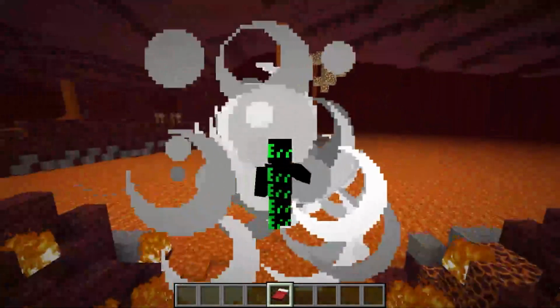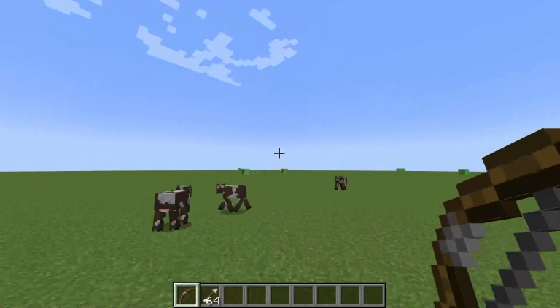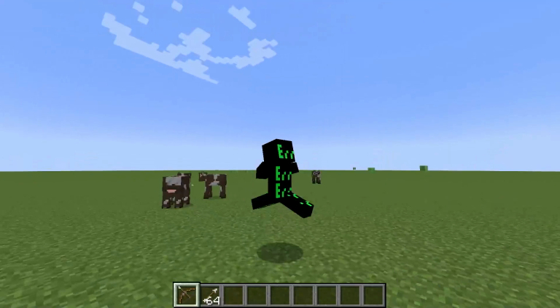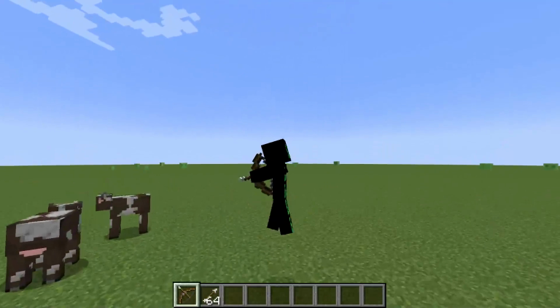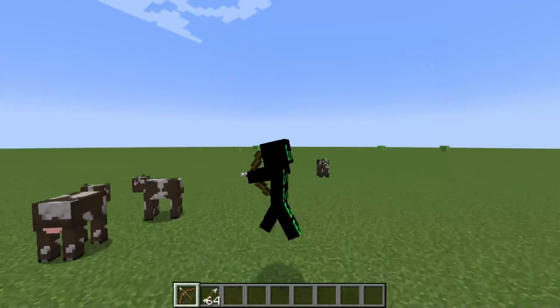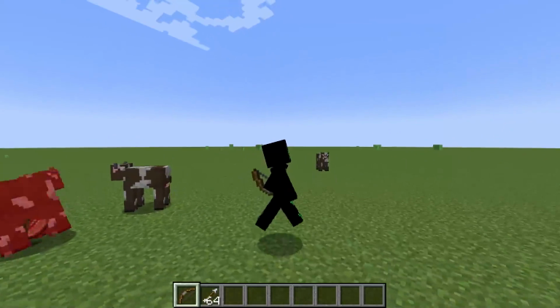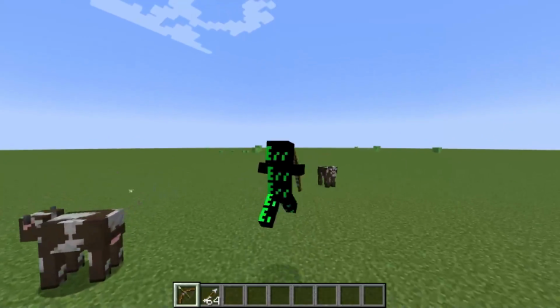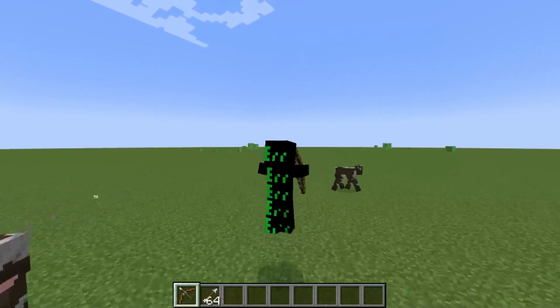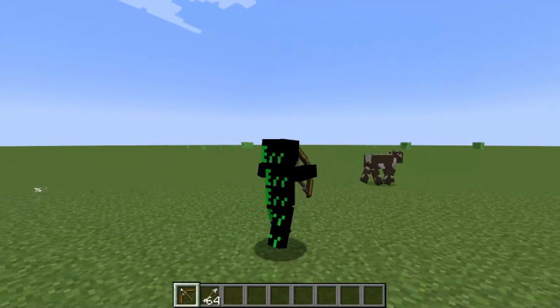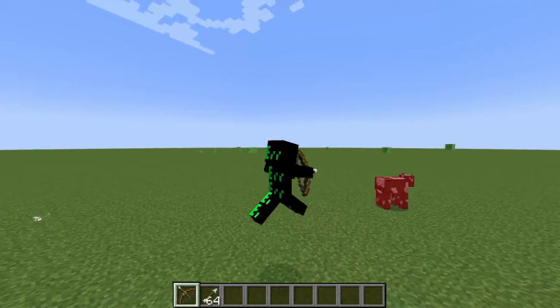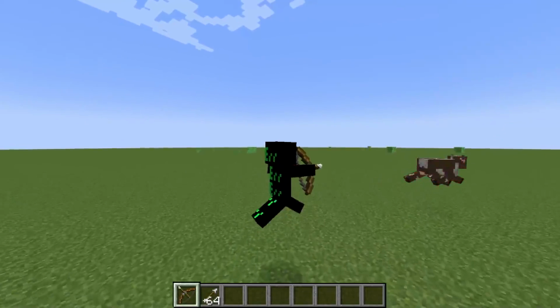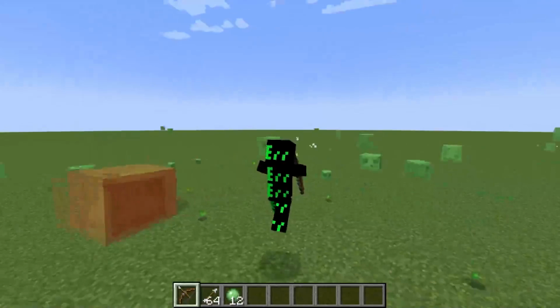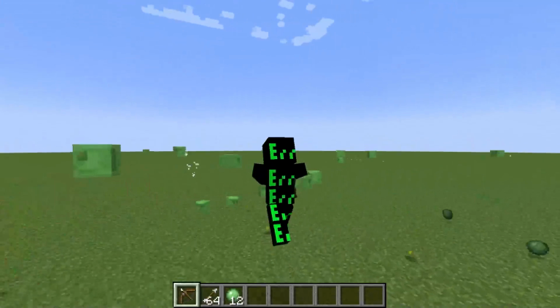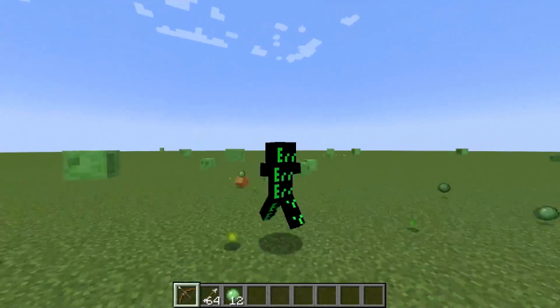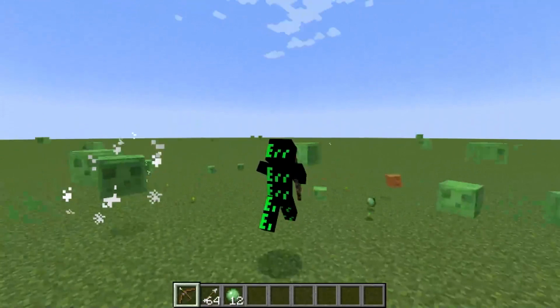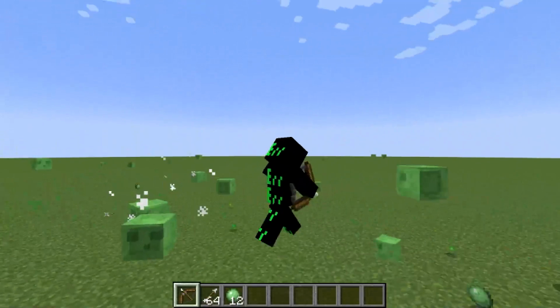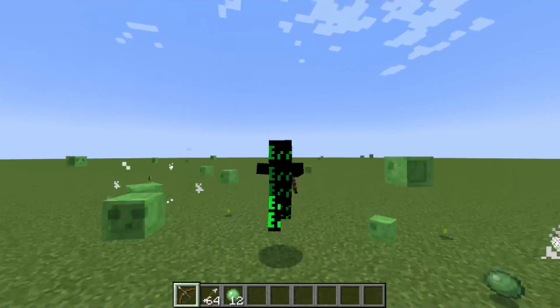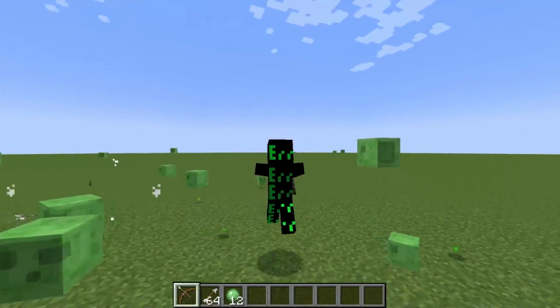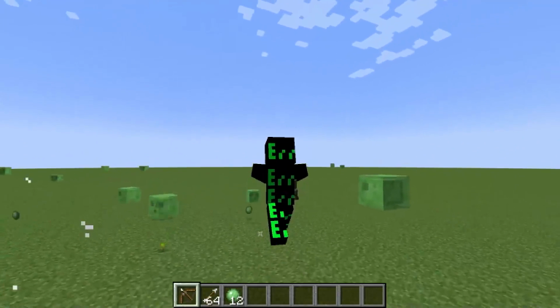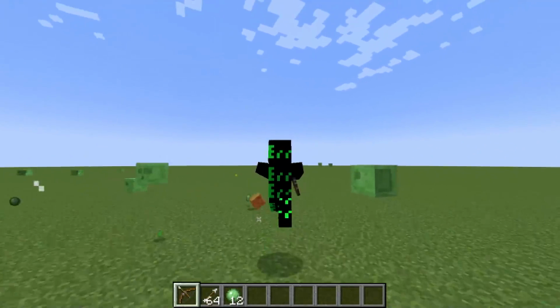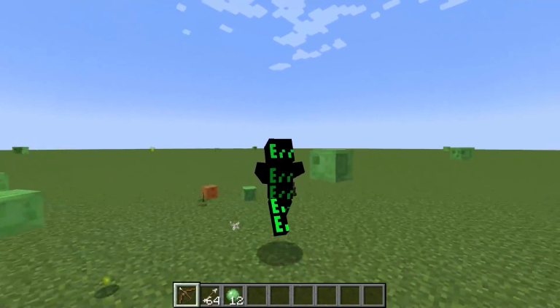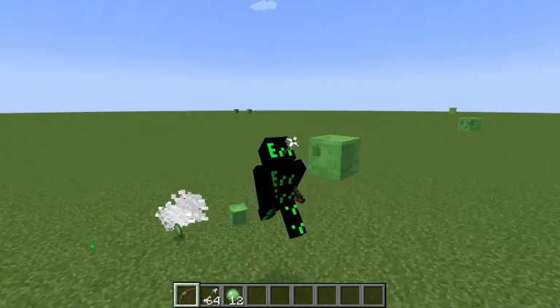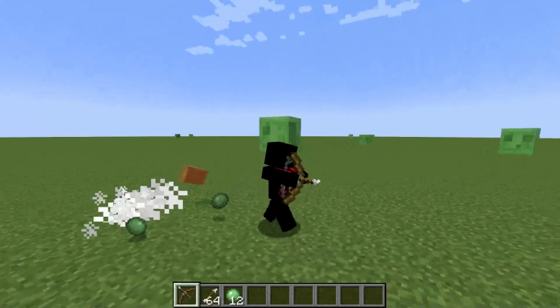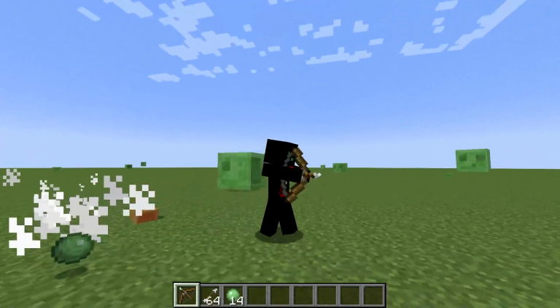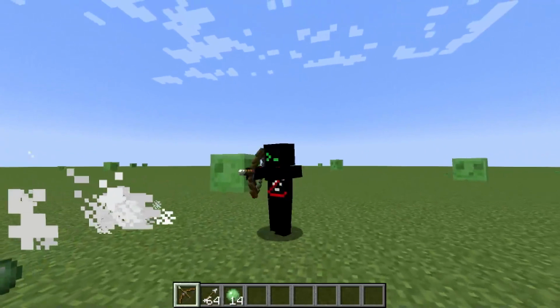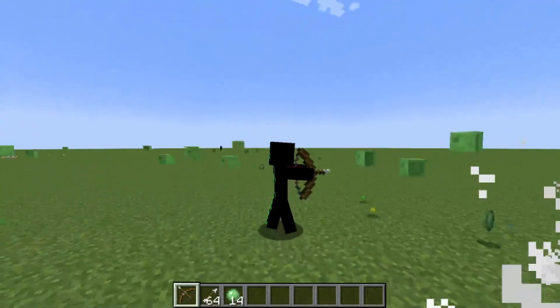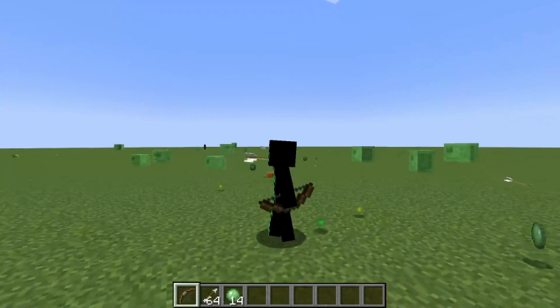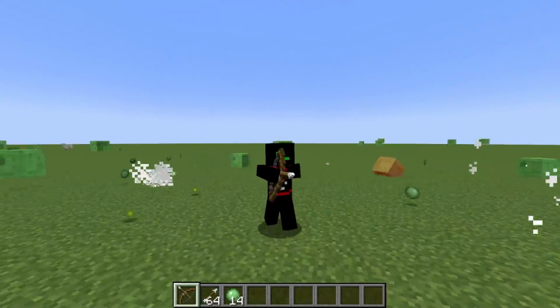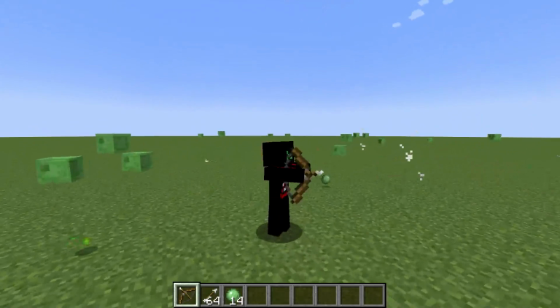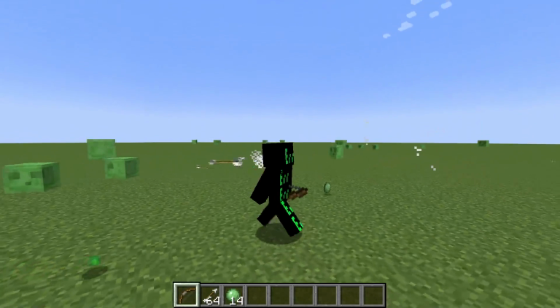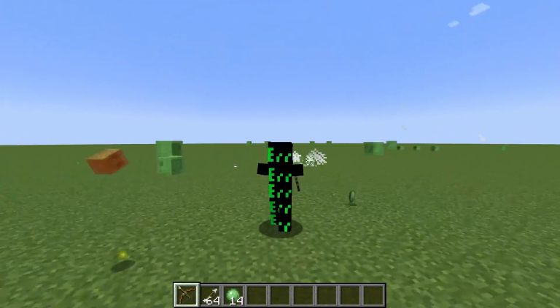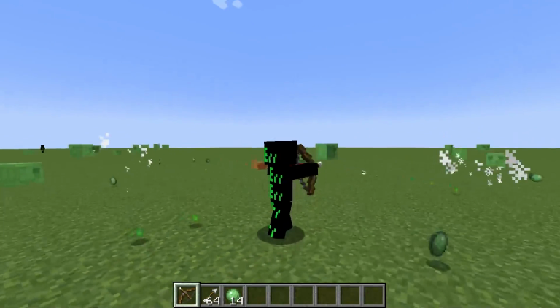Bow Aimbot enables an aimbot for bows and crossbows, allowing you to configure the distance and targeted mobs in the hack settings. You'll need a bow or crossbow and arrows for this hack.